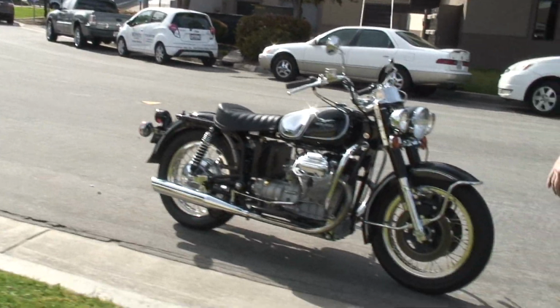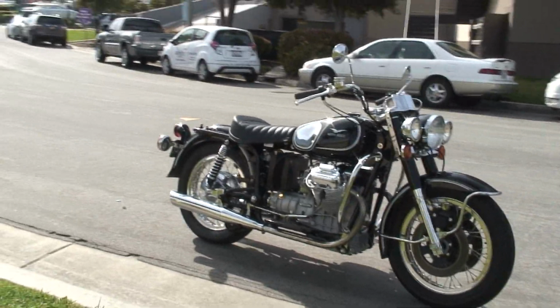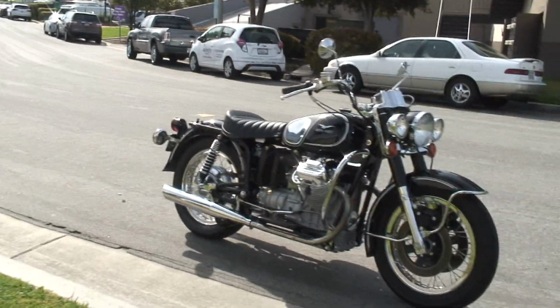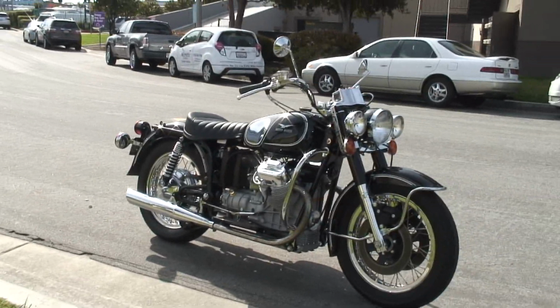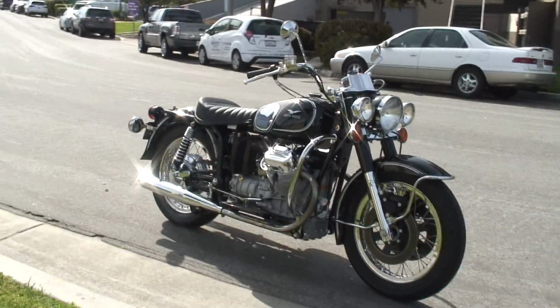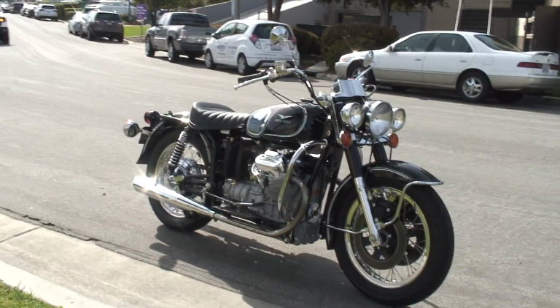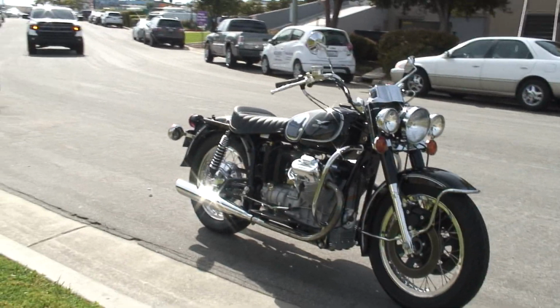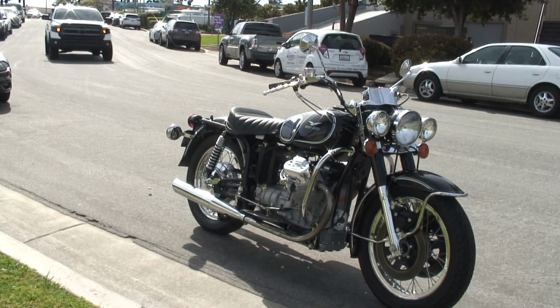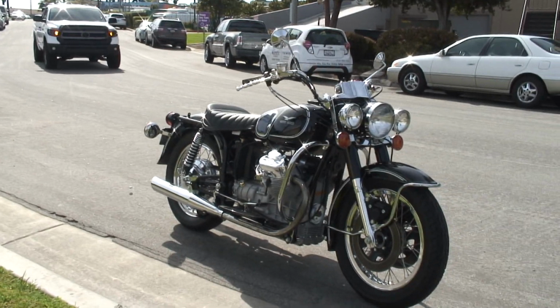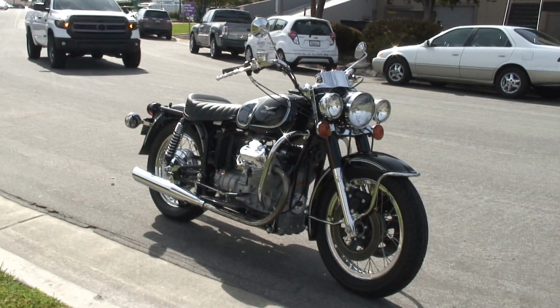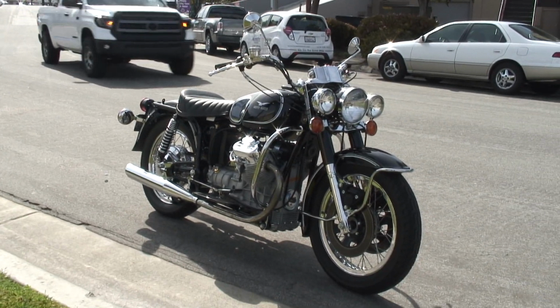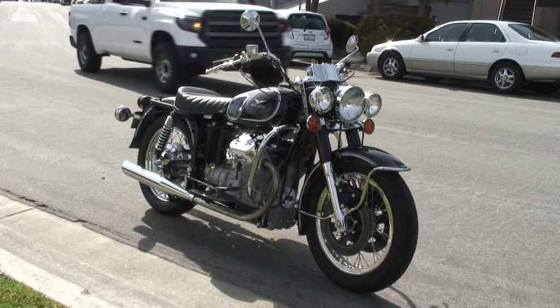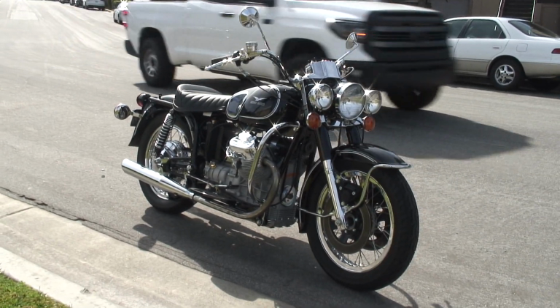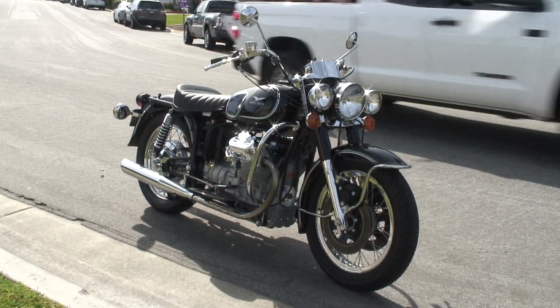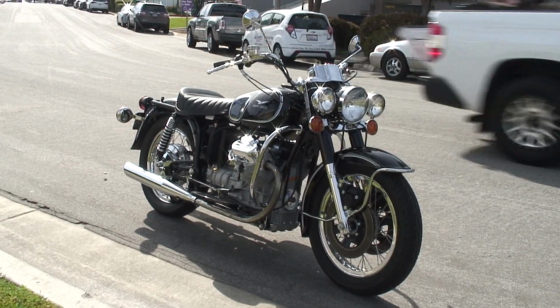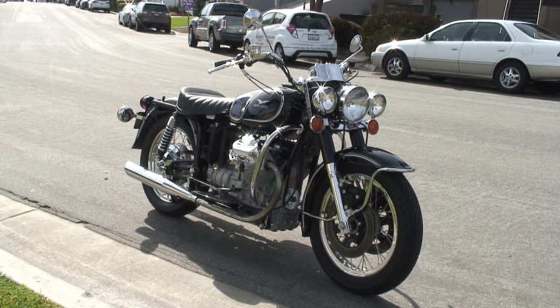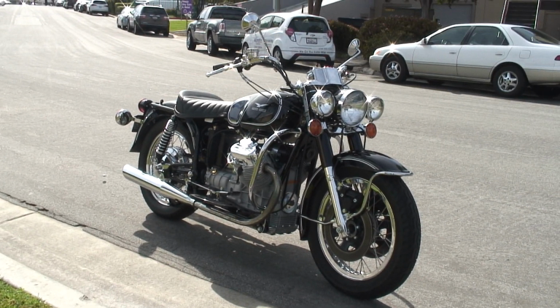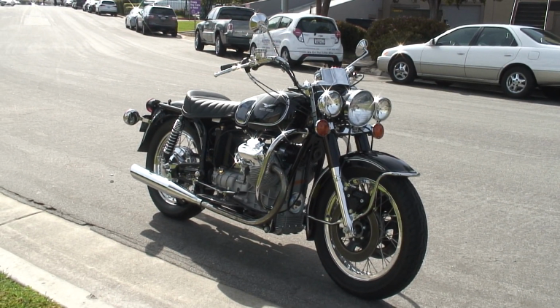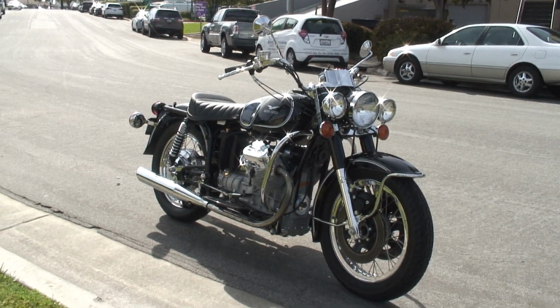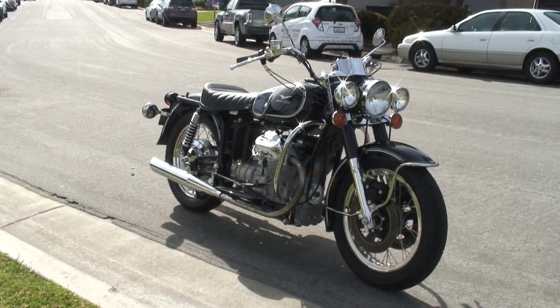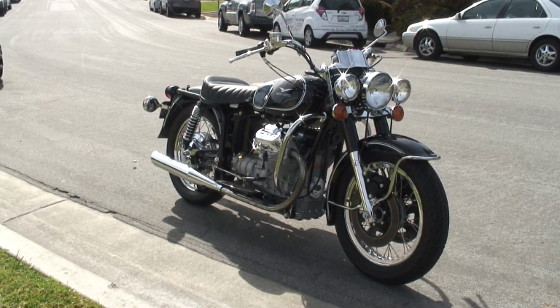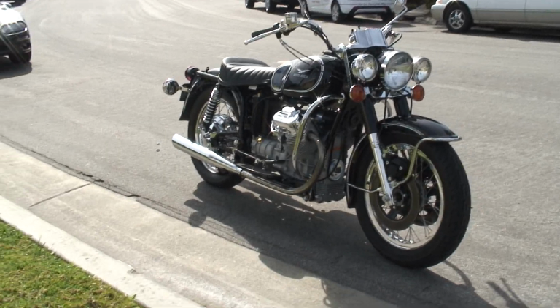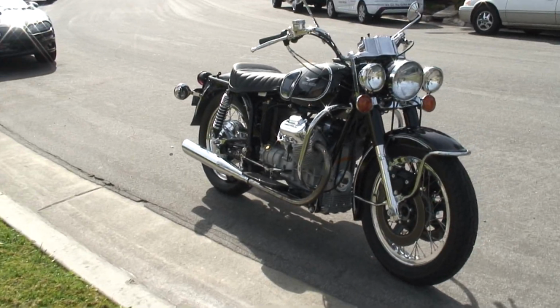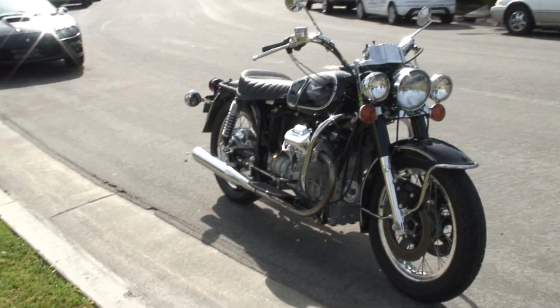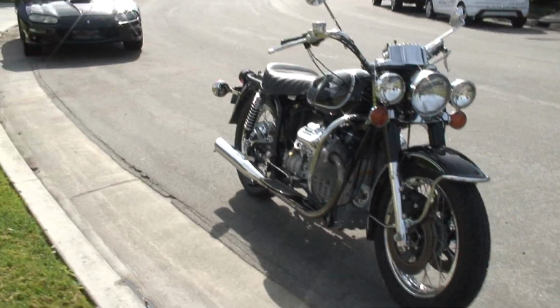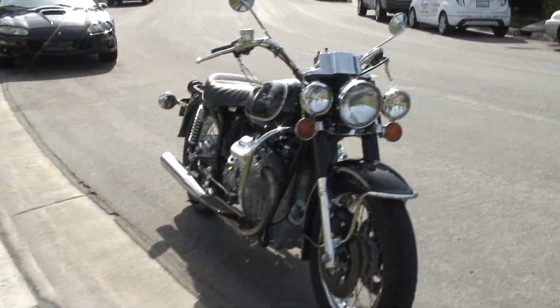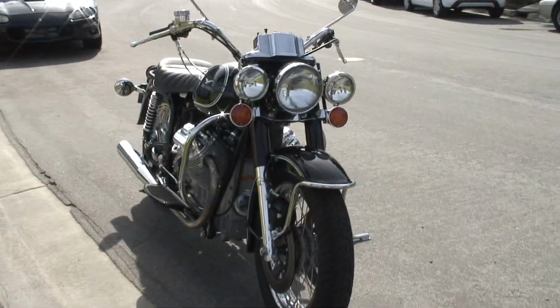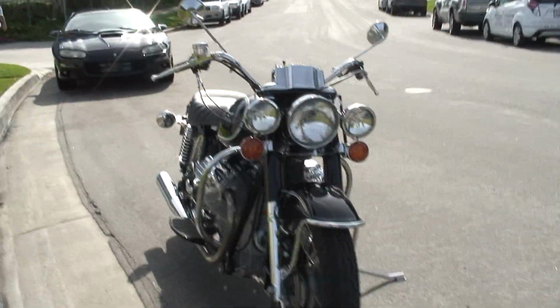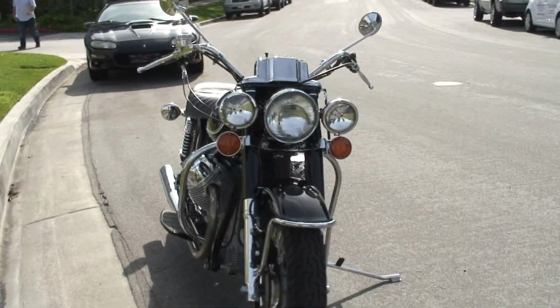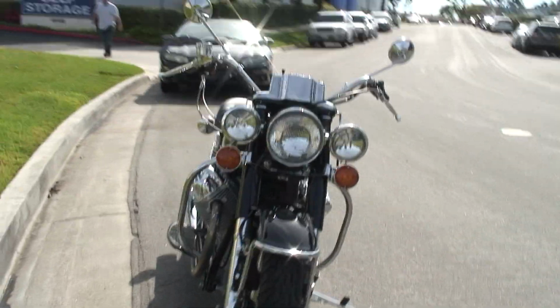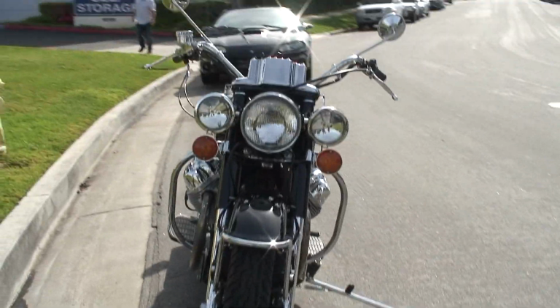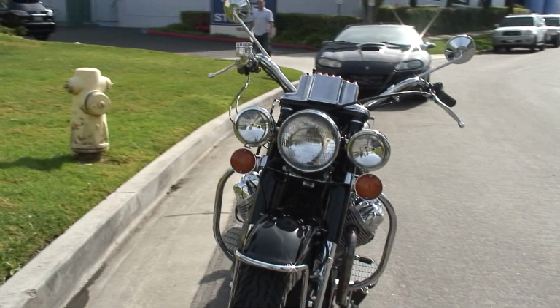We're just getting this finished up for Richard B. He's out of Scottsdale, Arizona. We're doing a full restoration — a '74 Eldo Police for him, all black with white pinstriping.